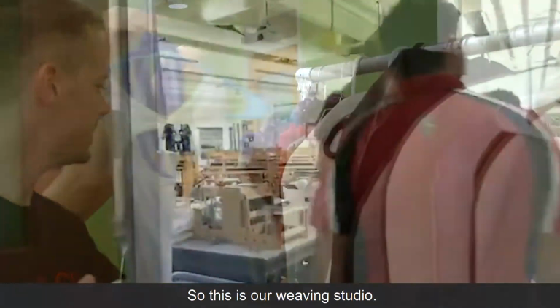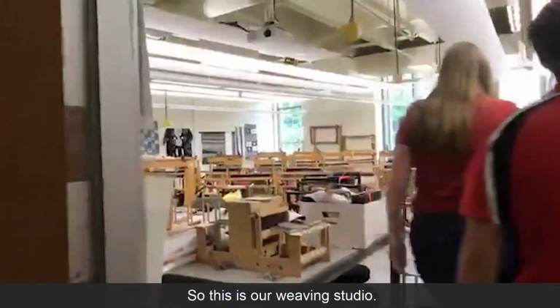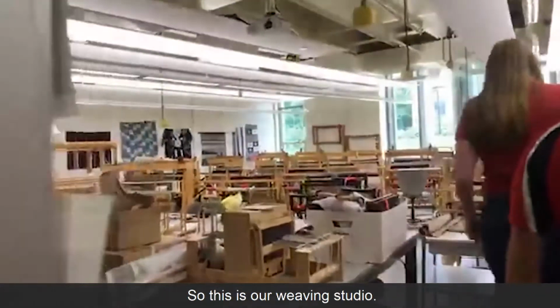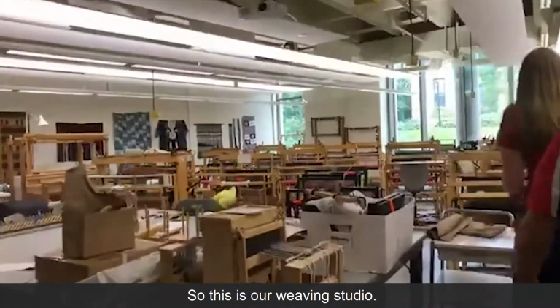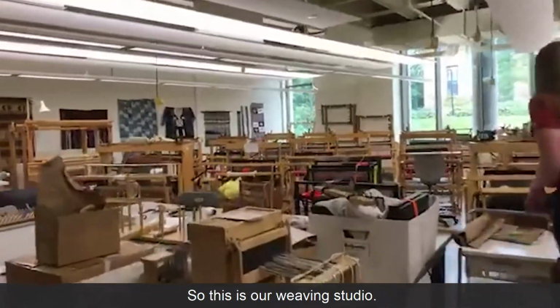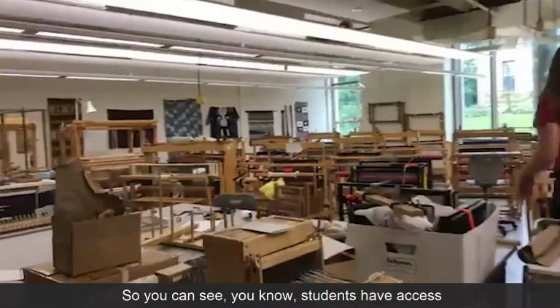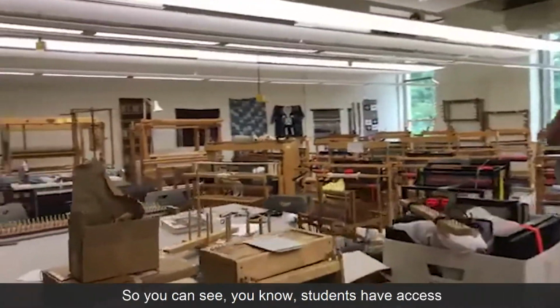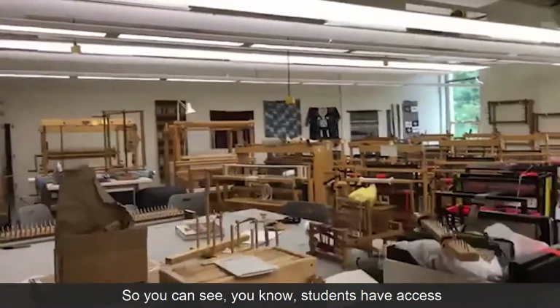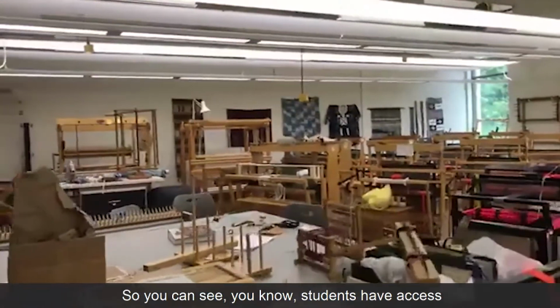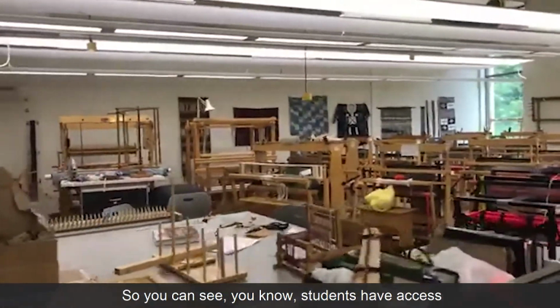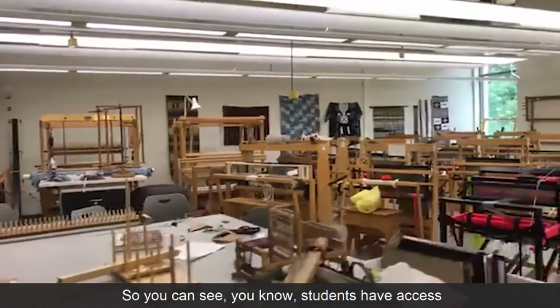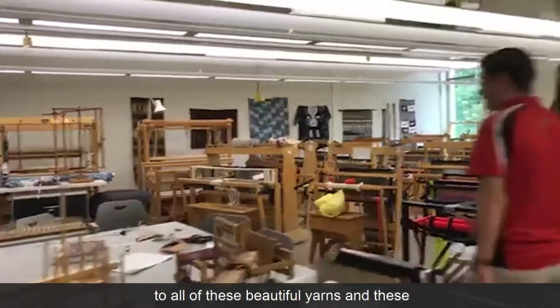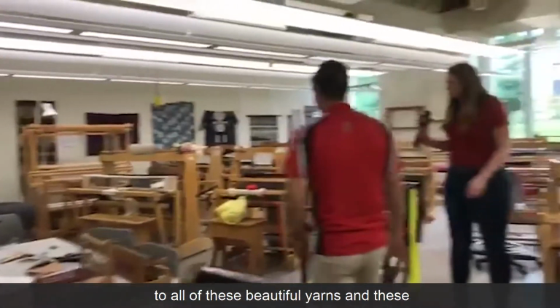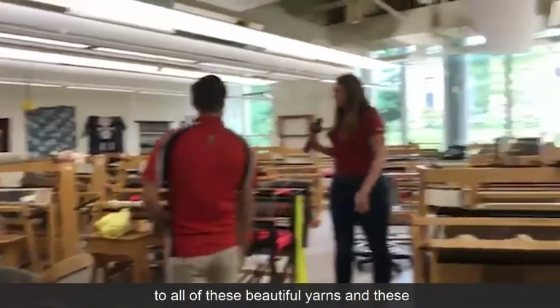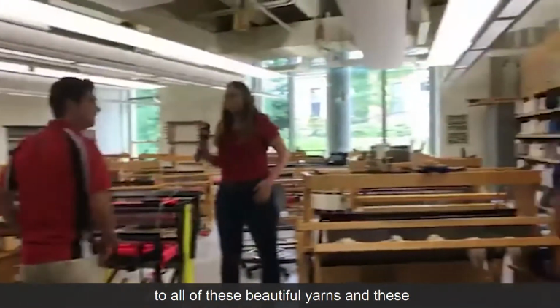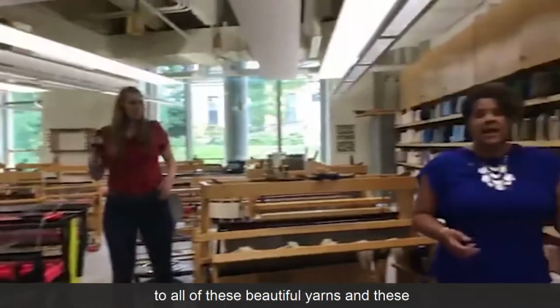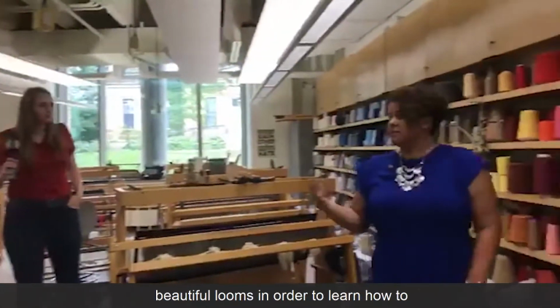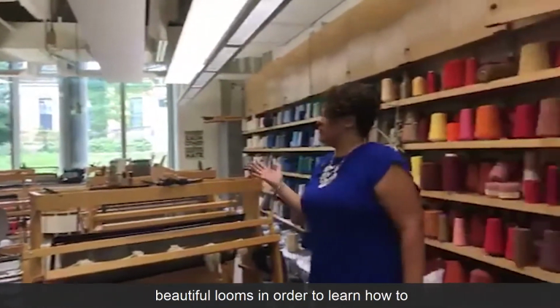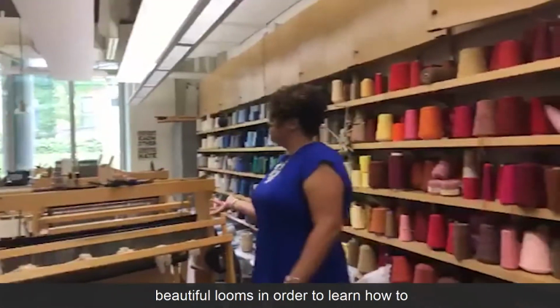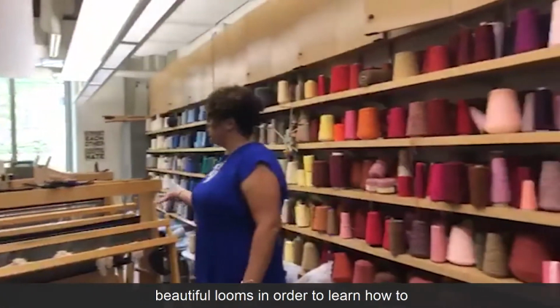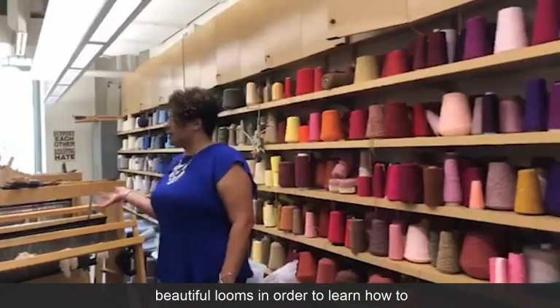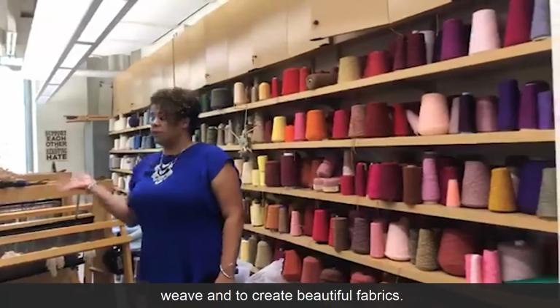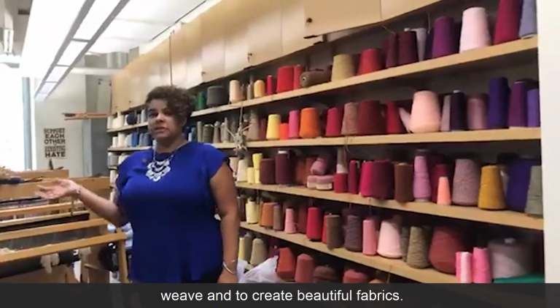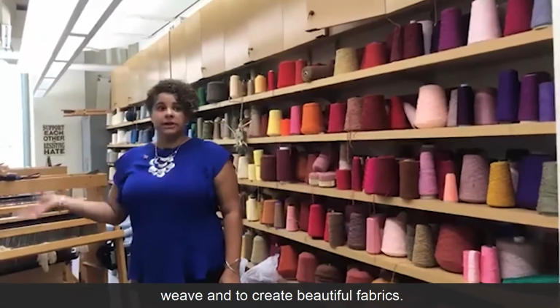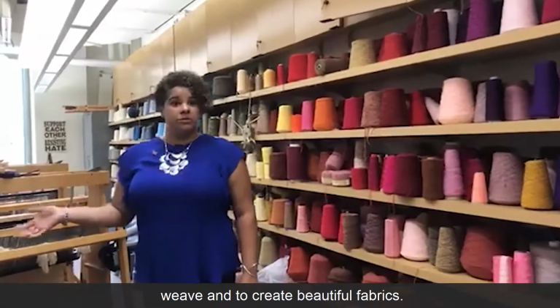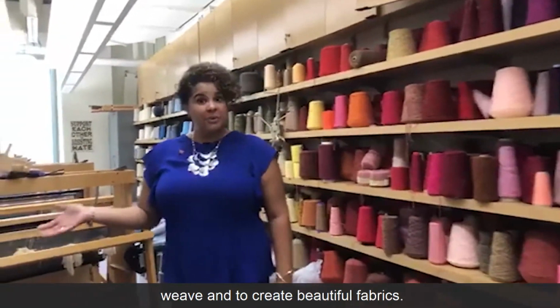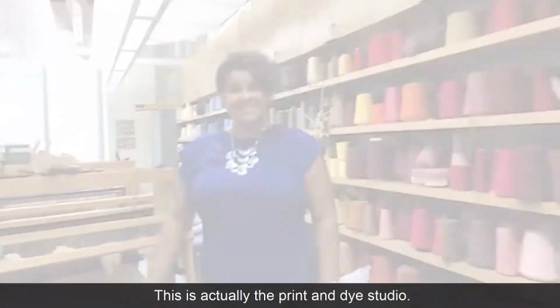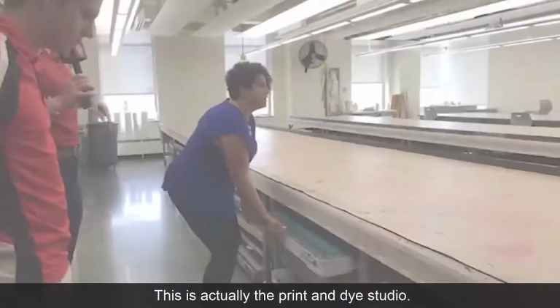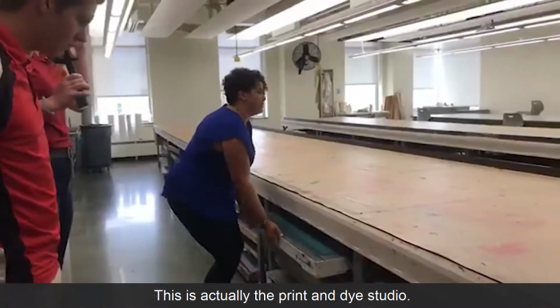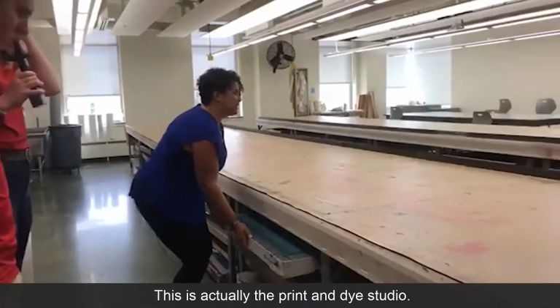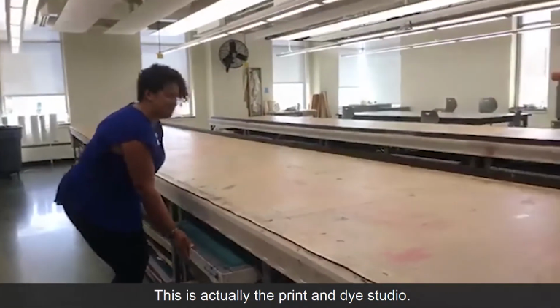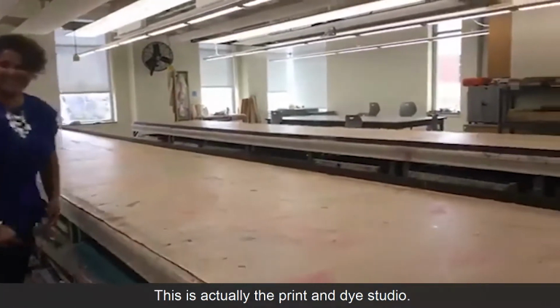This is our weaving studio. Students have access to all of these beautiful yarns and these beautiful looms in order to learn how to weave and to create beautiful fabrics.